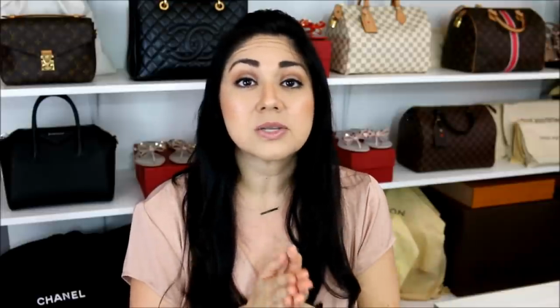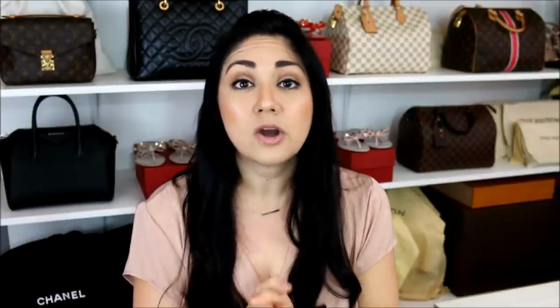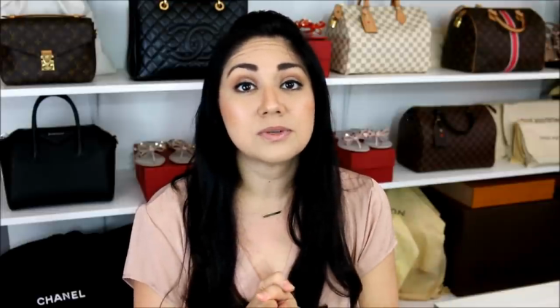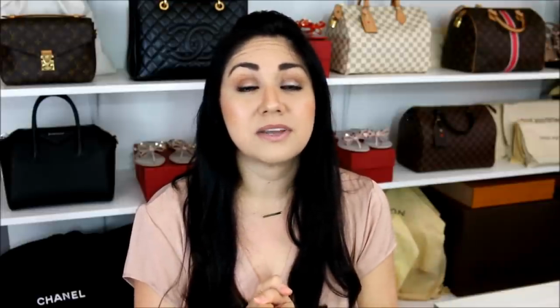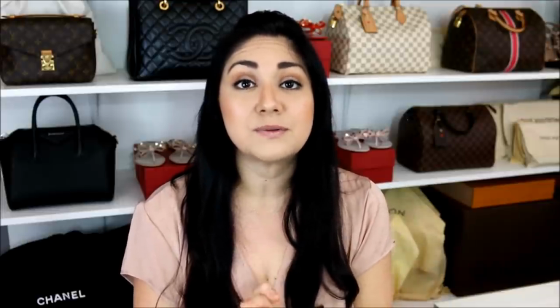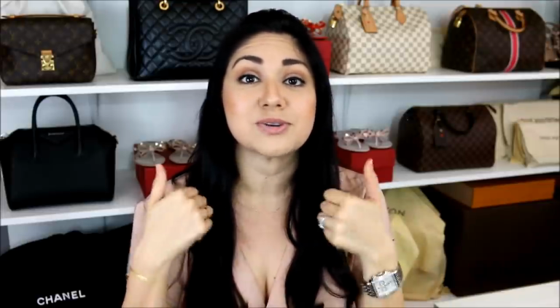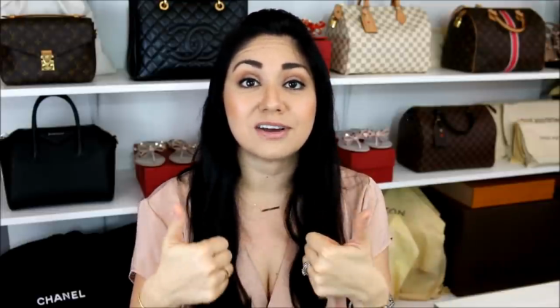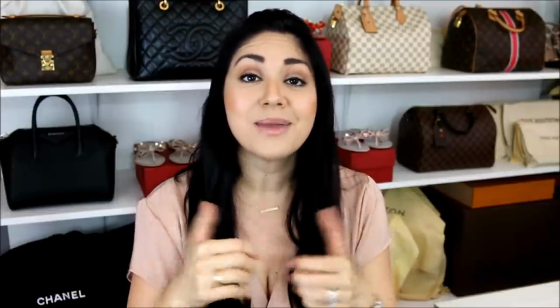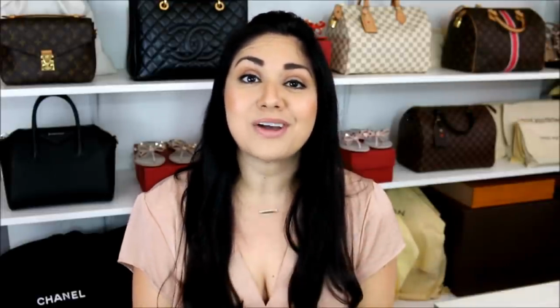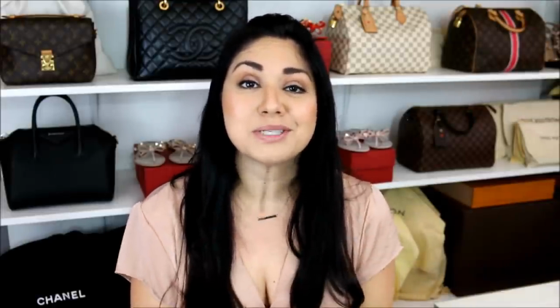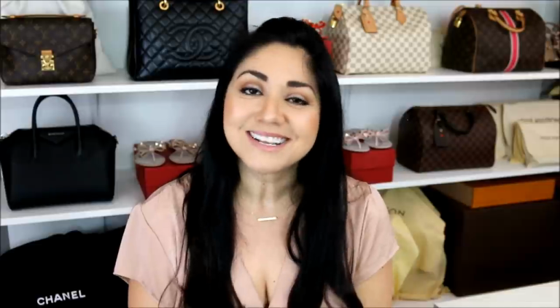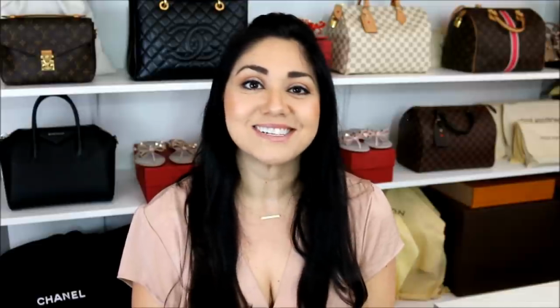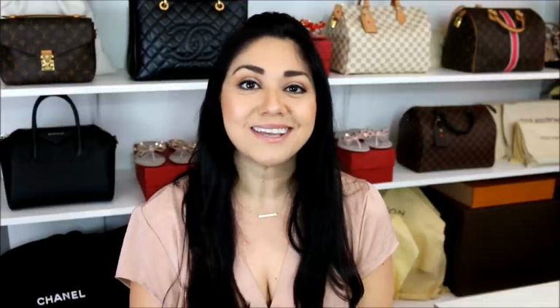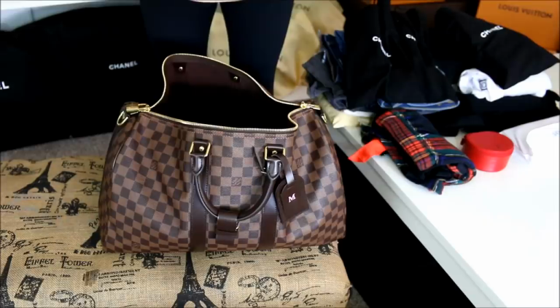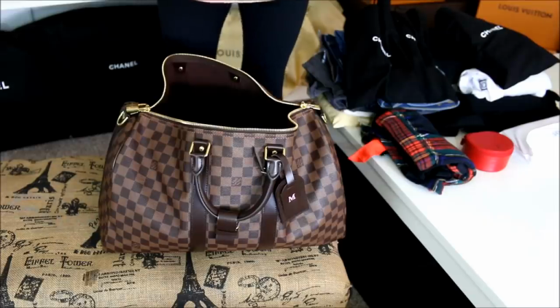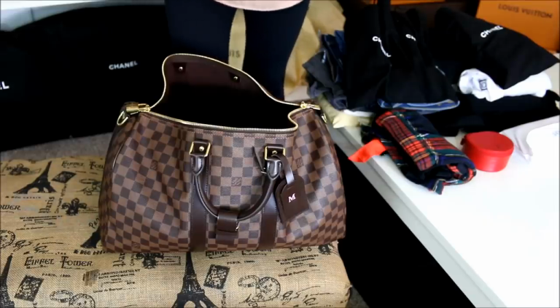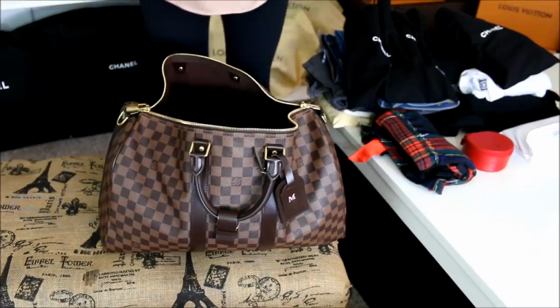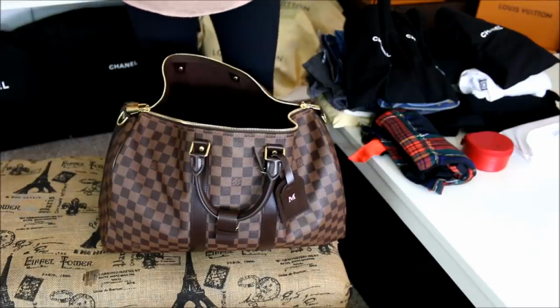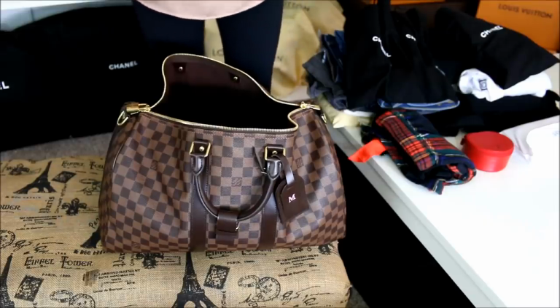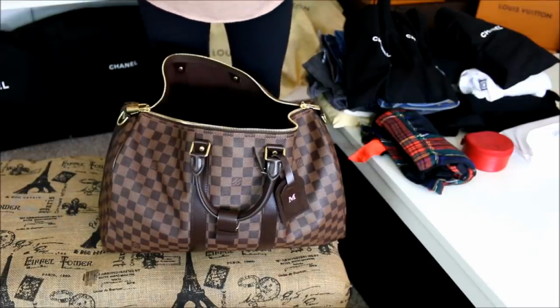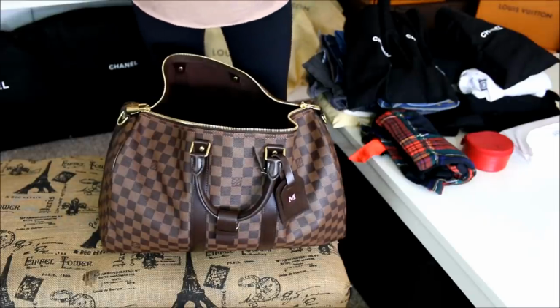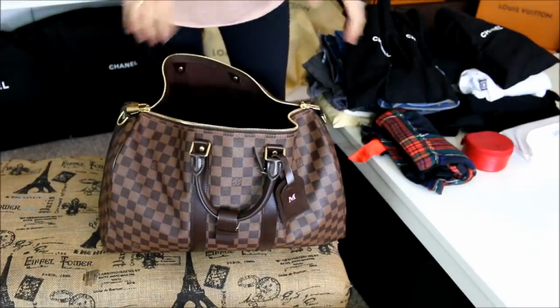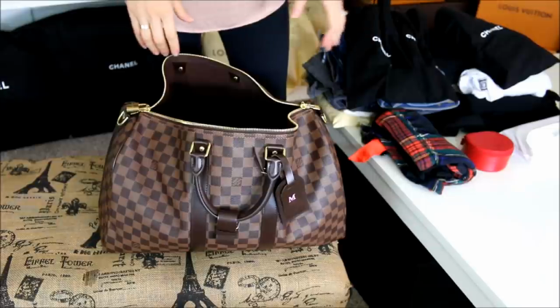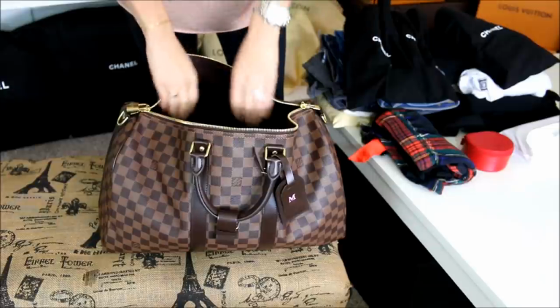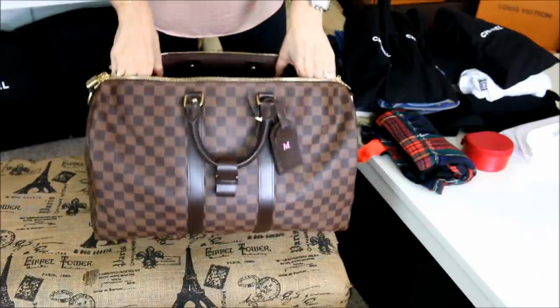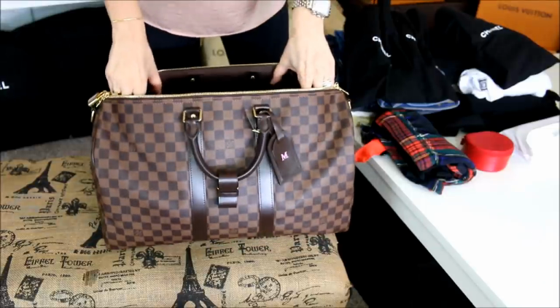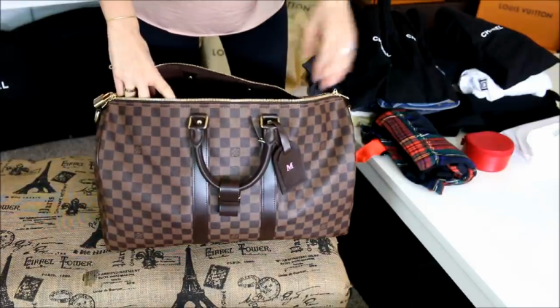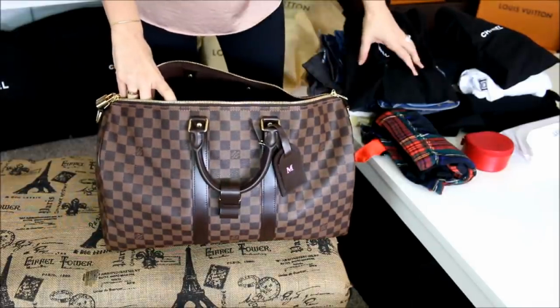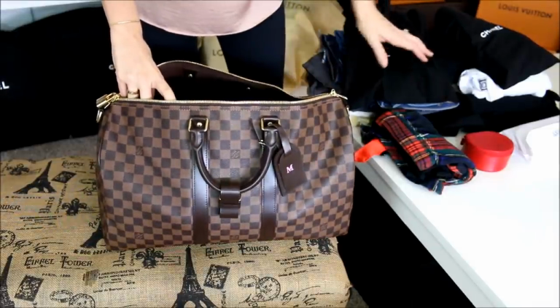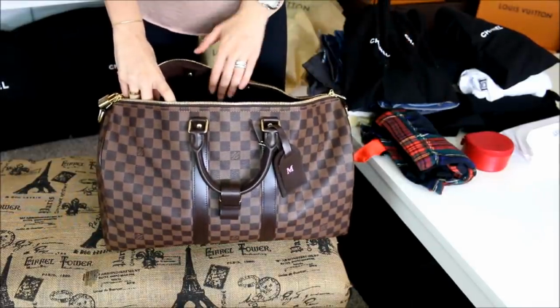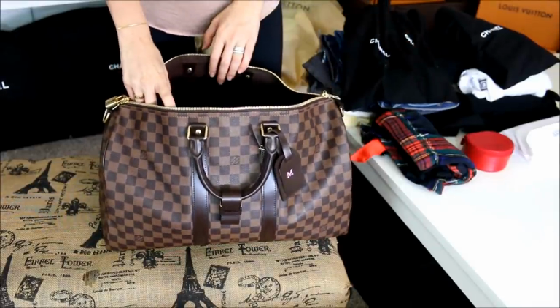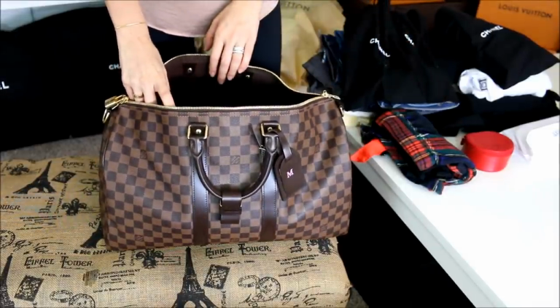I hope that you enjoy this video. If you do, make sure and give it a thumbs up. And without further ado, let's get started. Hopefully this camera angle ends up working out. I decided to zoom out just a tad so you guys can not only see the Keepall, you can also see the items that are going to be going in here.